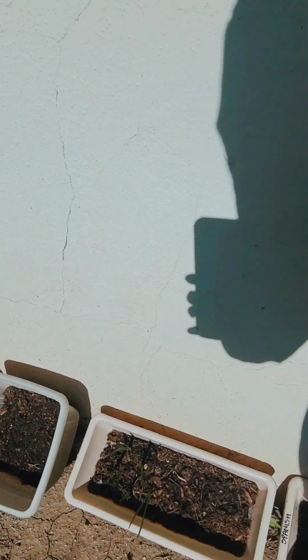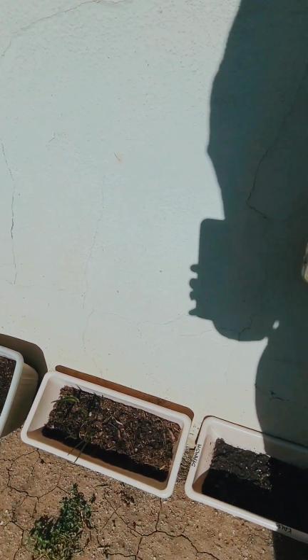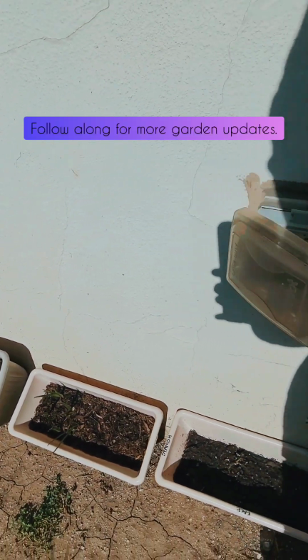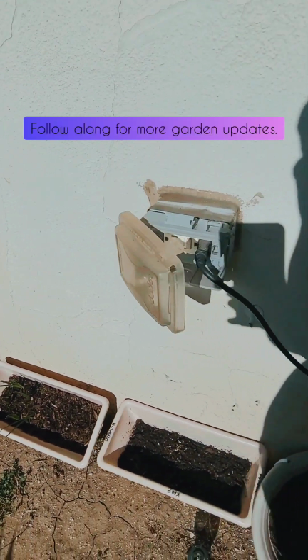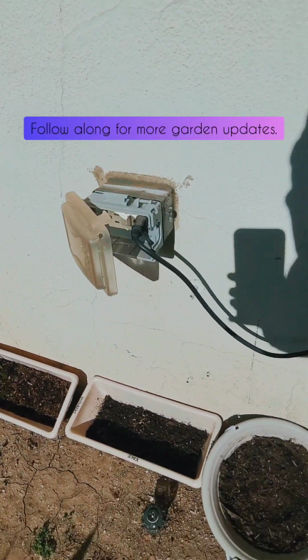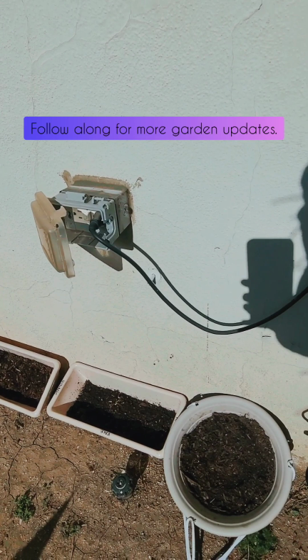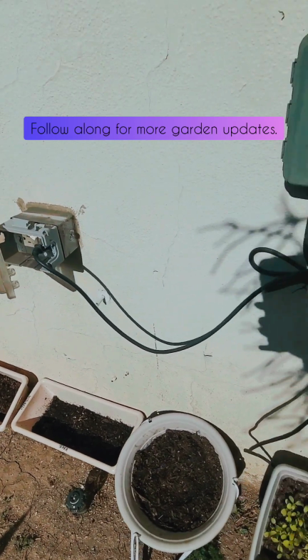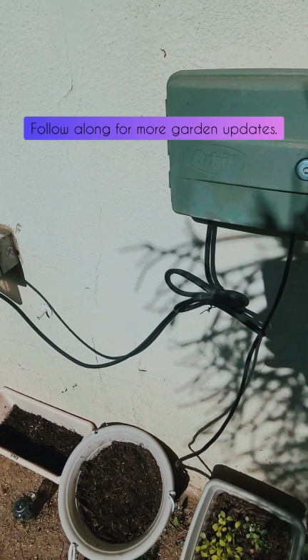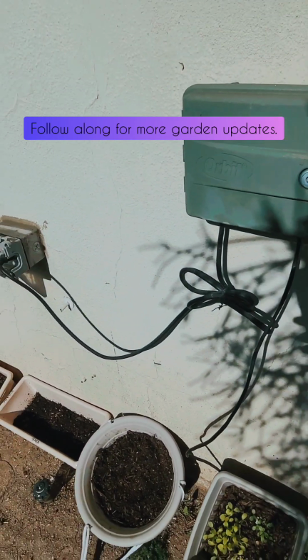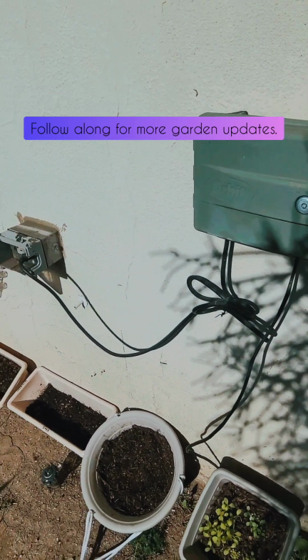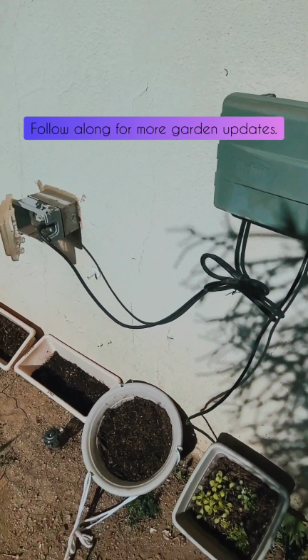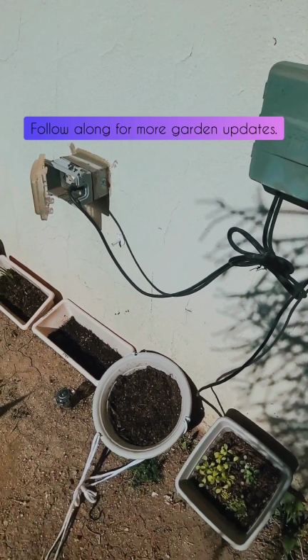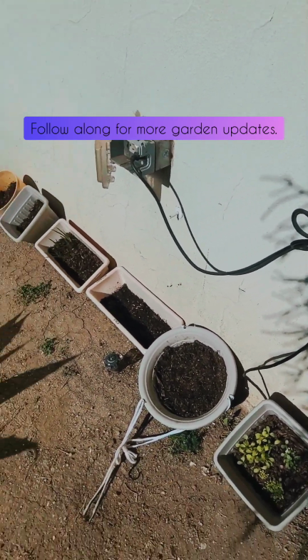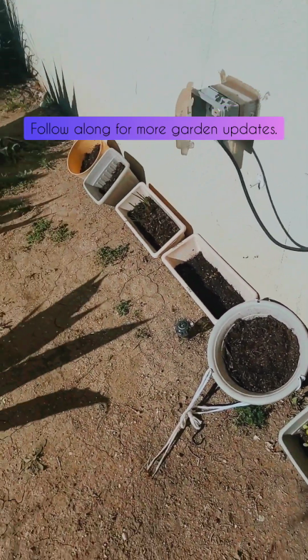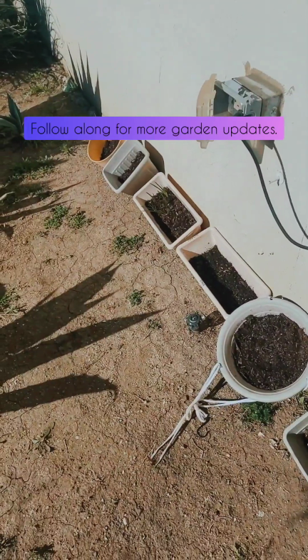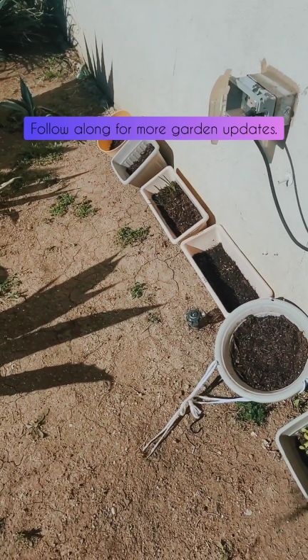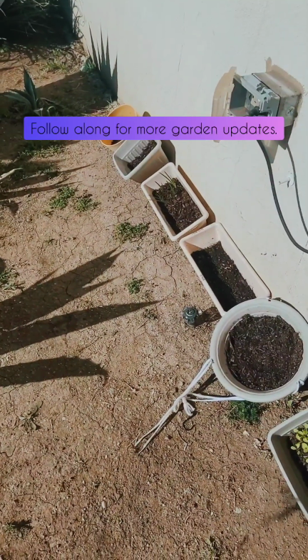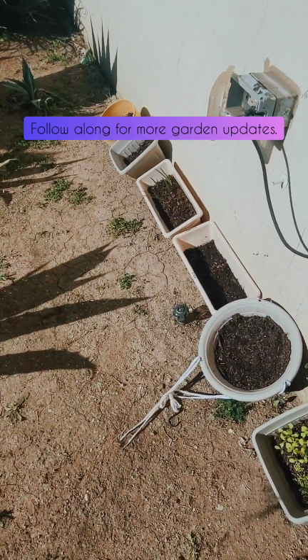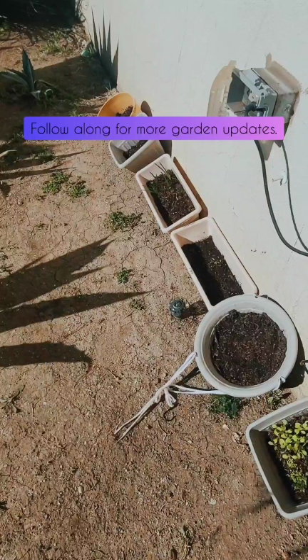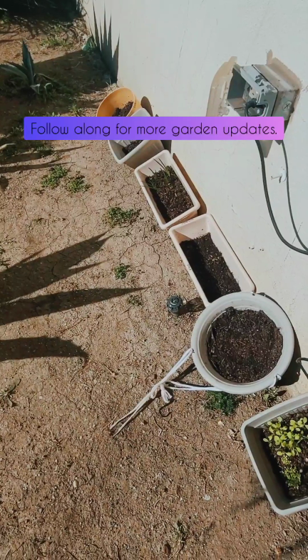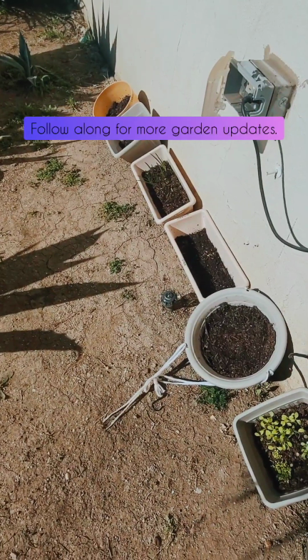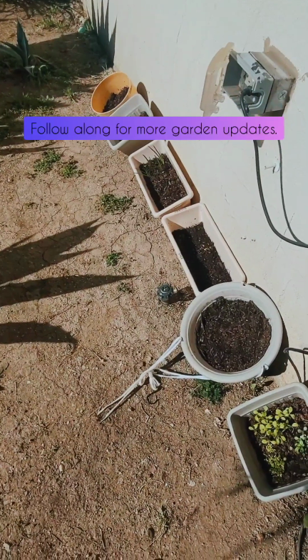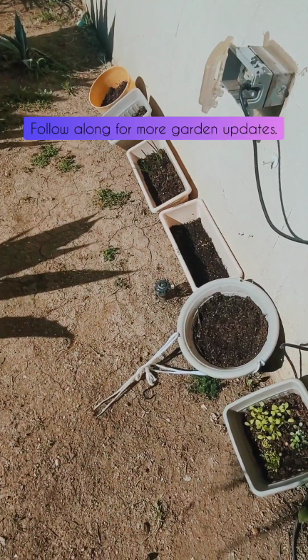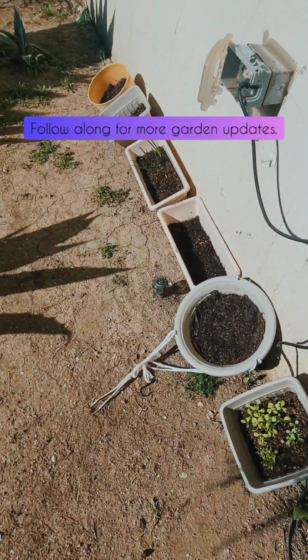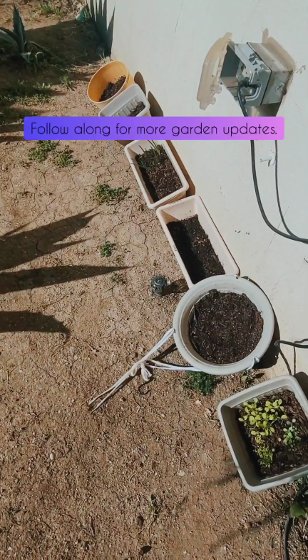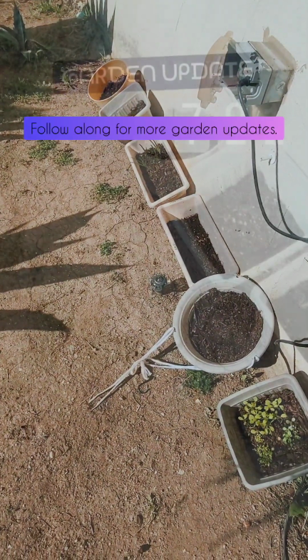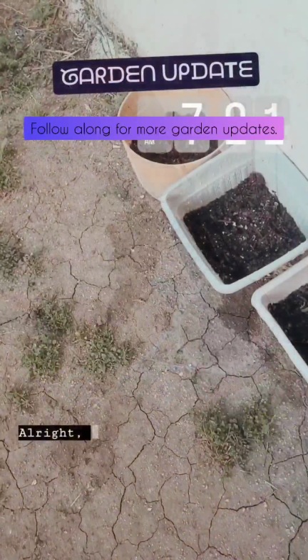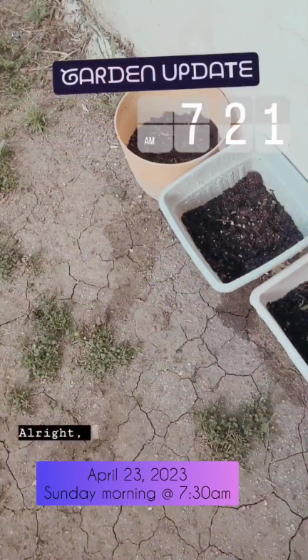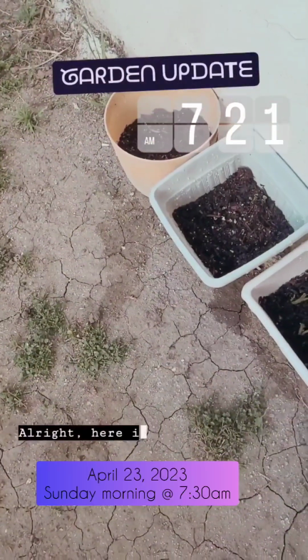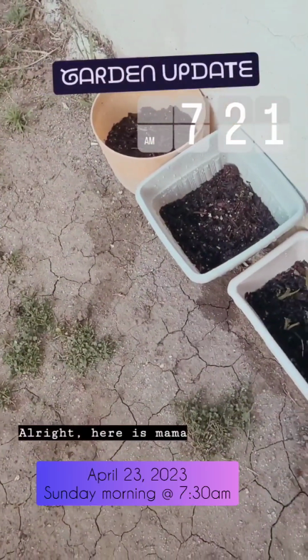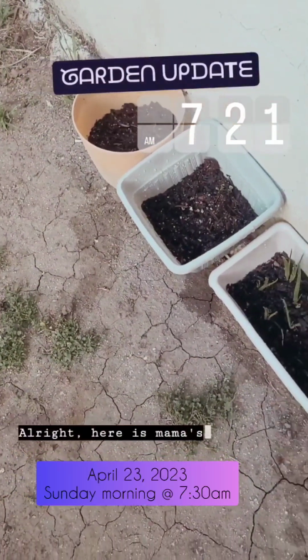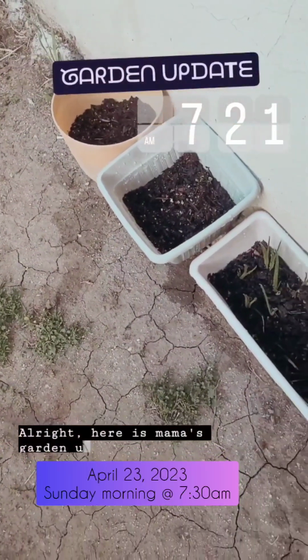There is my little garden update — we got sprouties! I'm happy, I'm excited.